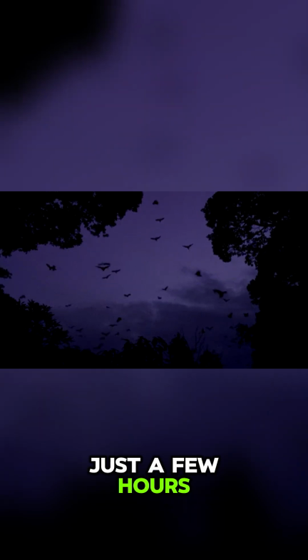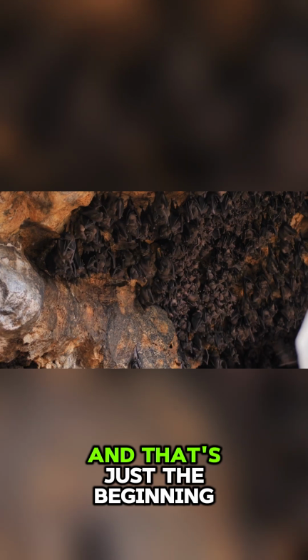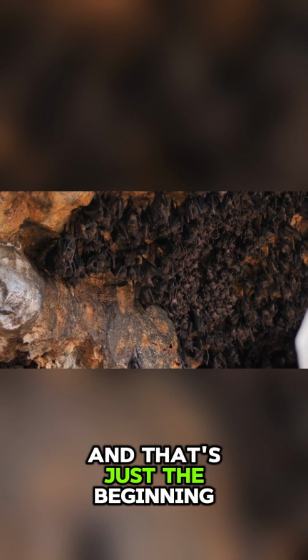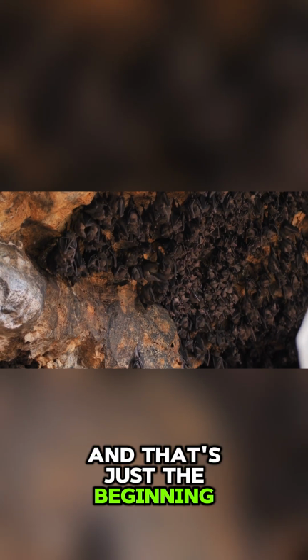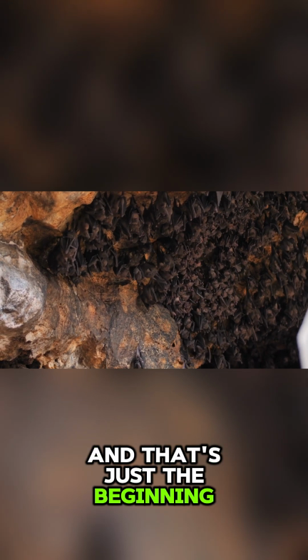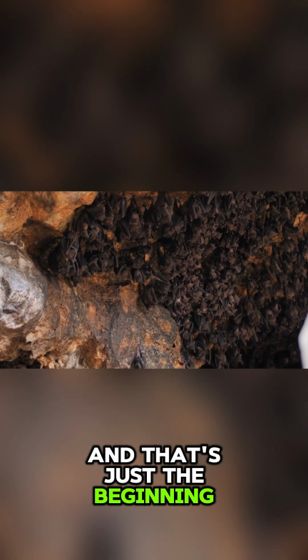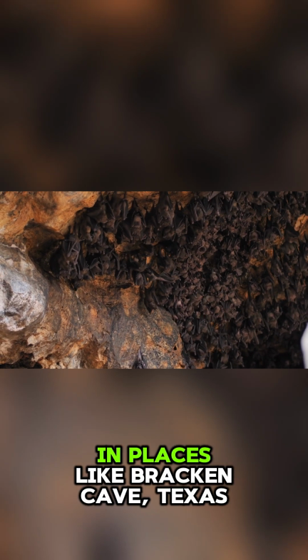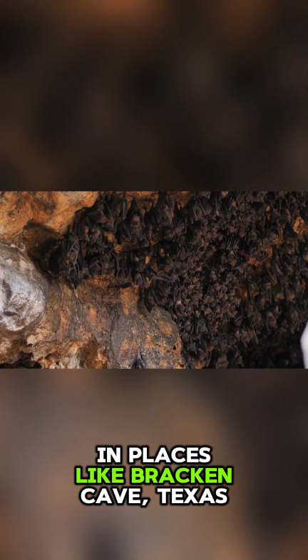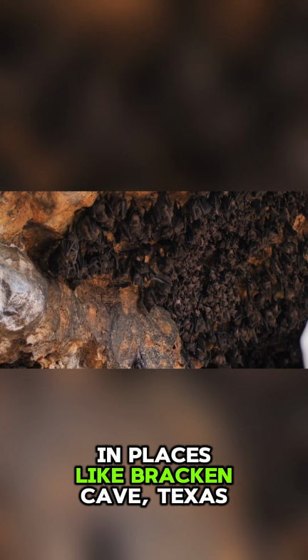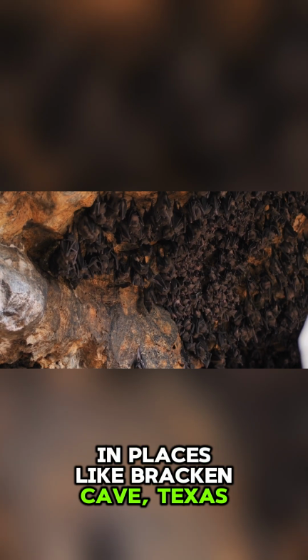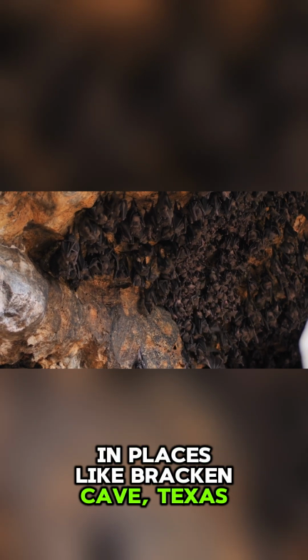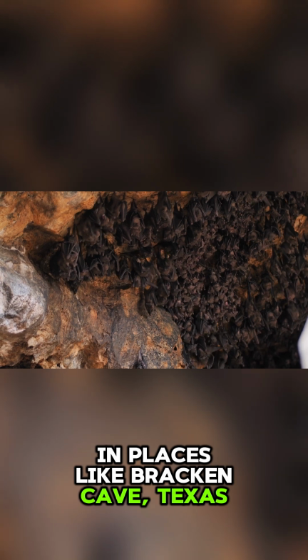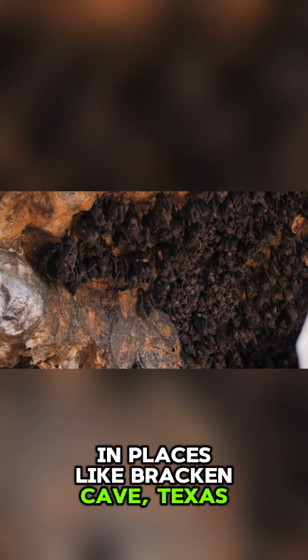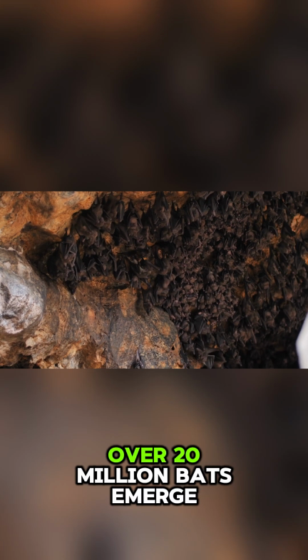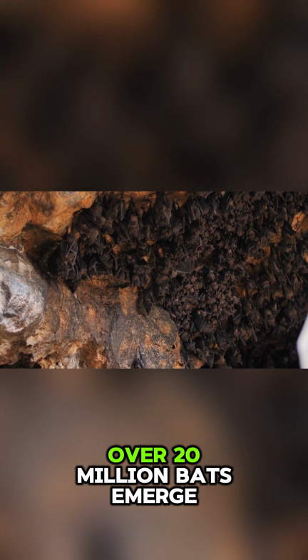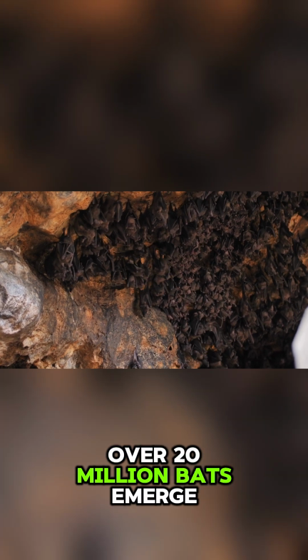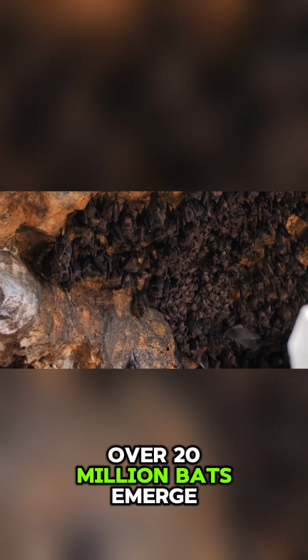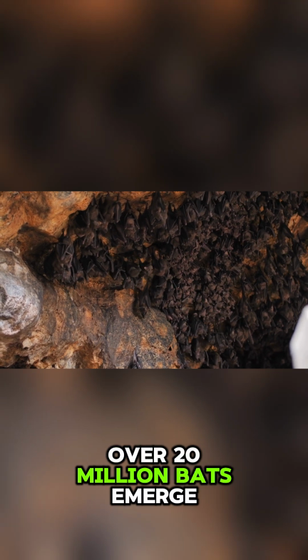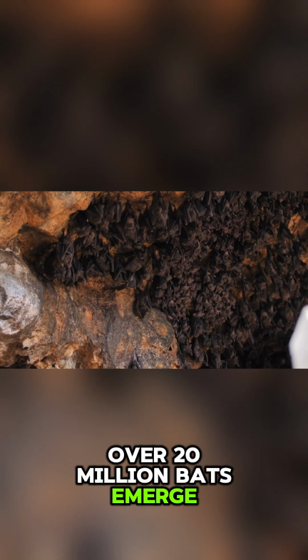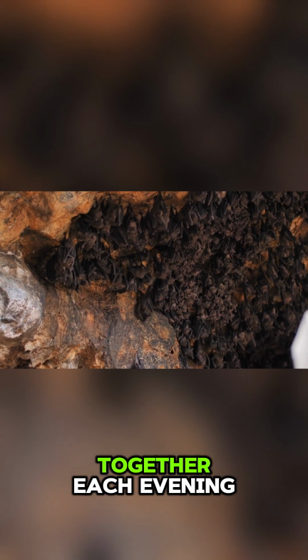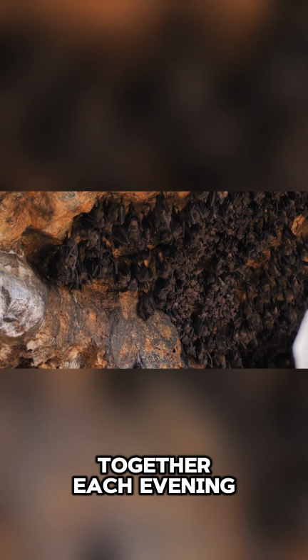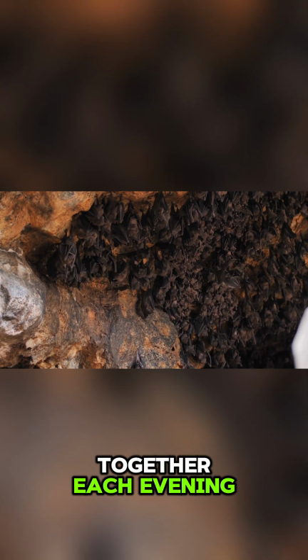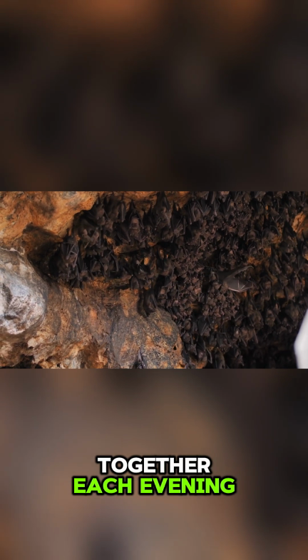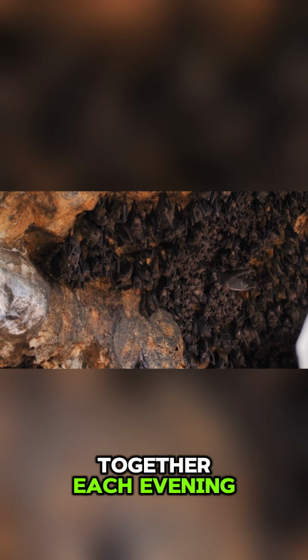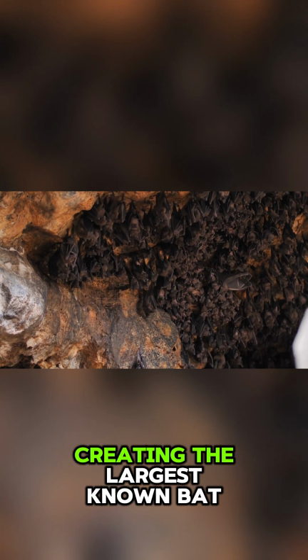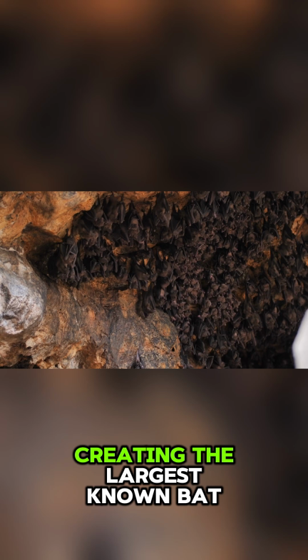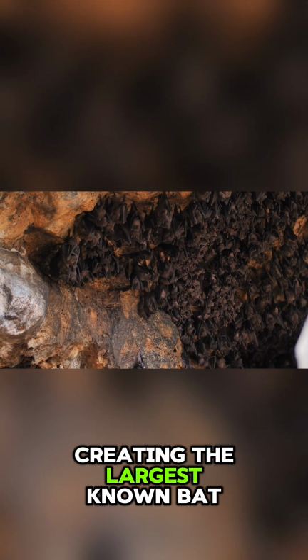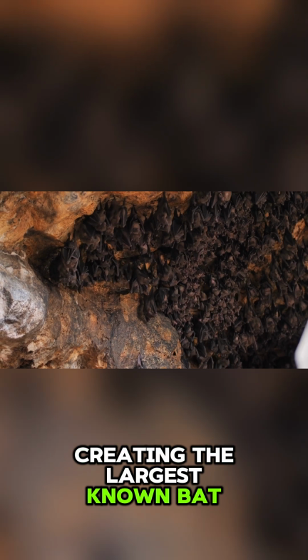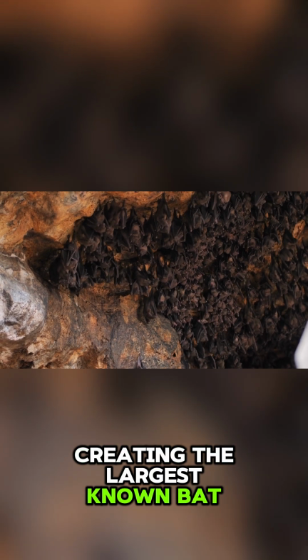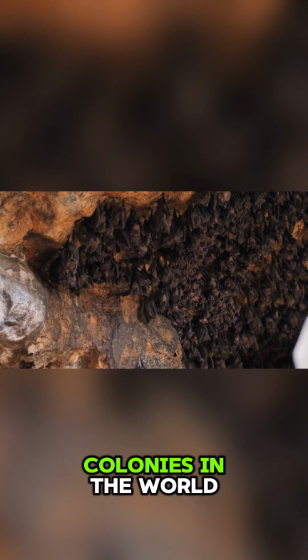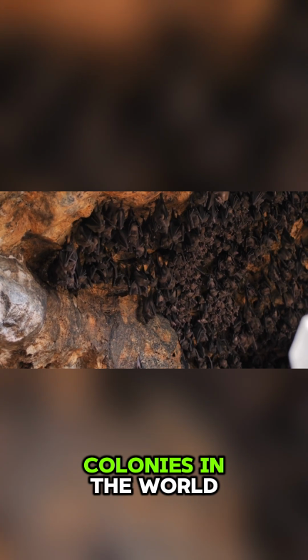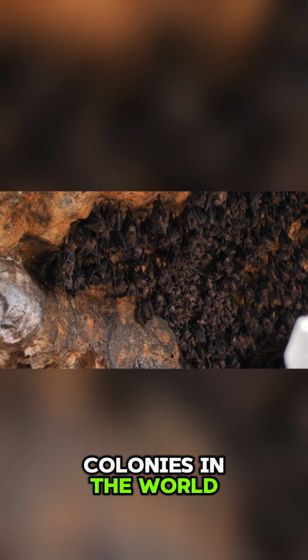And that's just the beginning. In places like Bracken Cave, Texas, over 20 million bats emerge together each evening, creating the largest known bat colonies in the world.